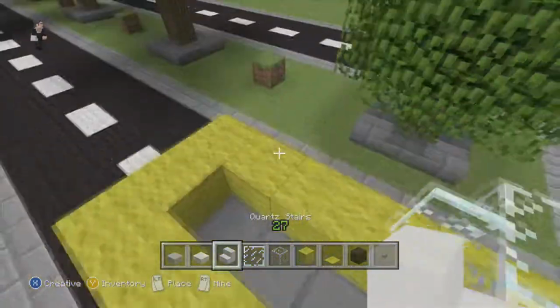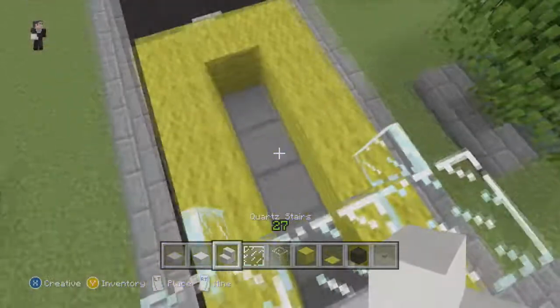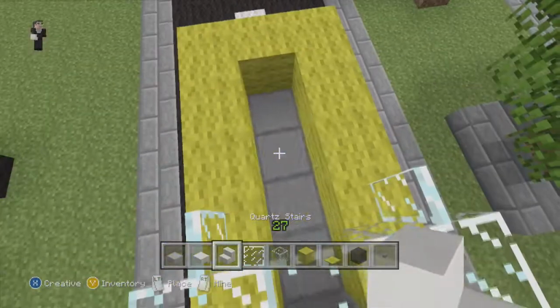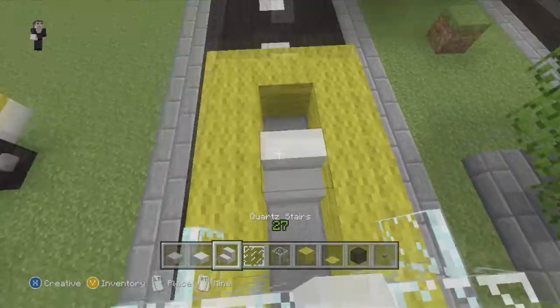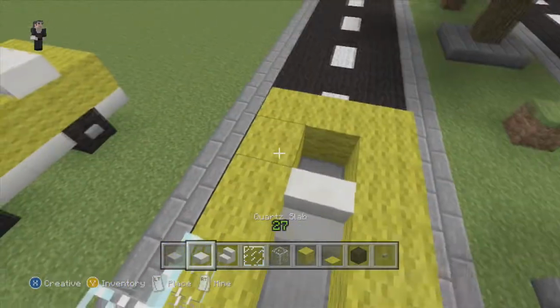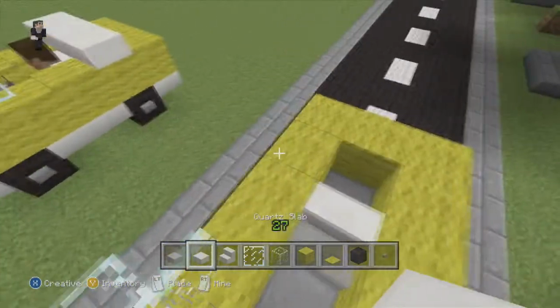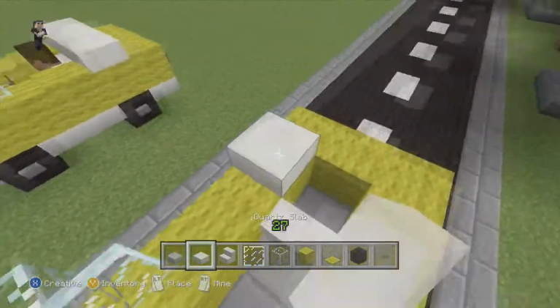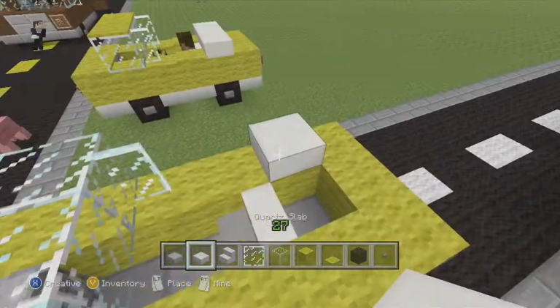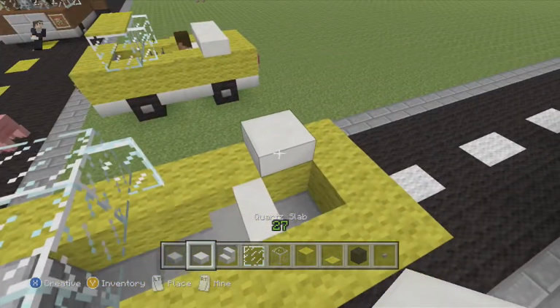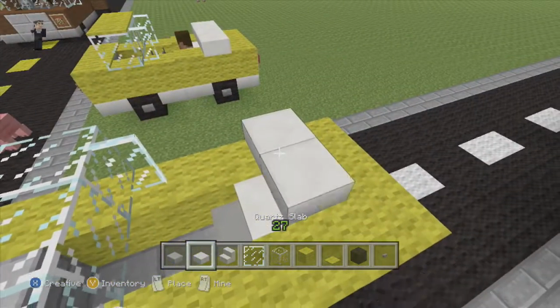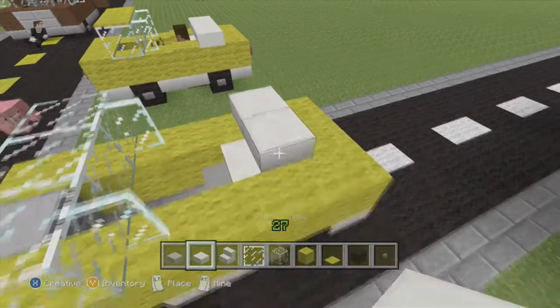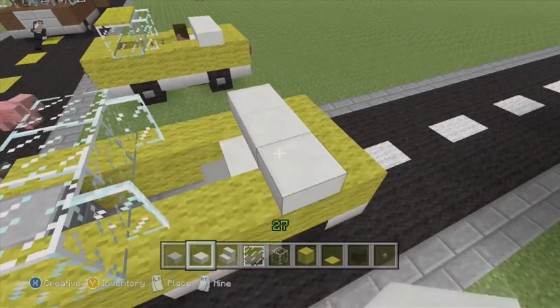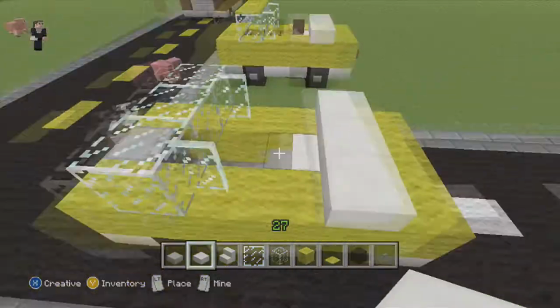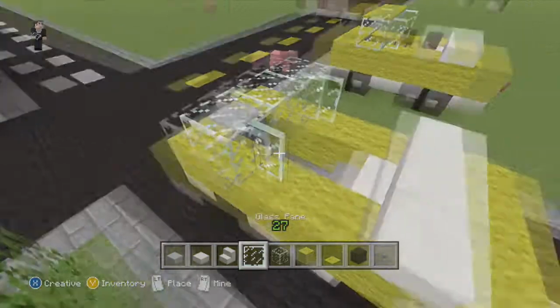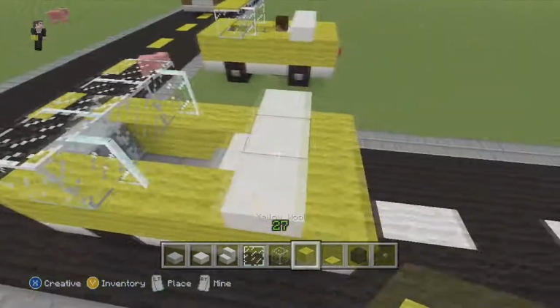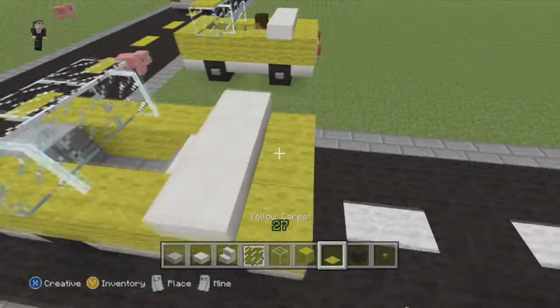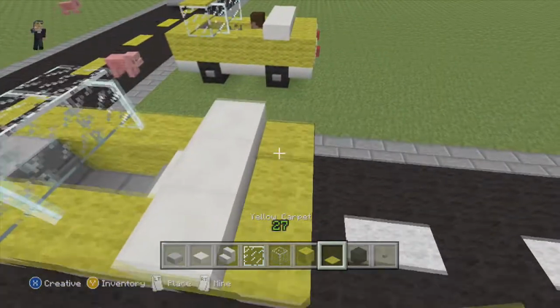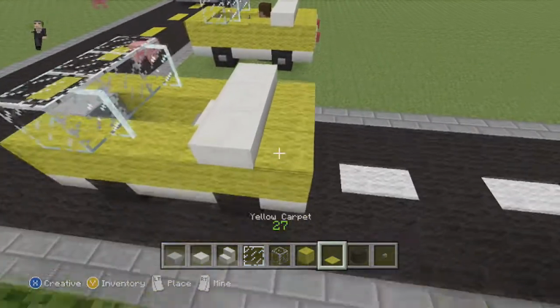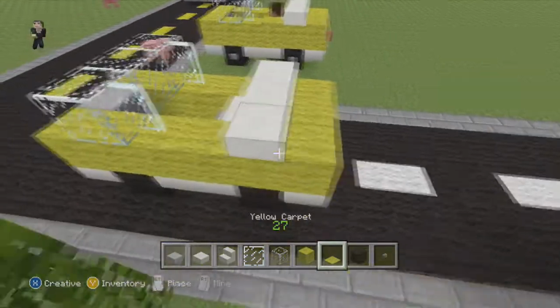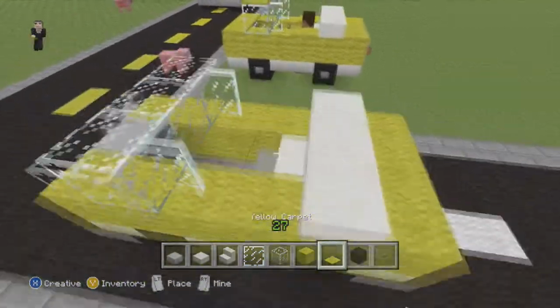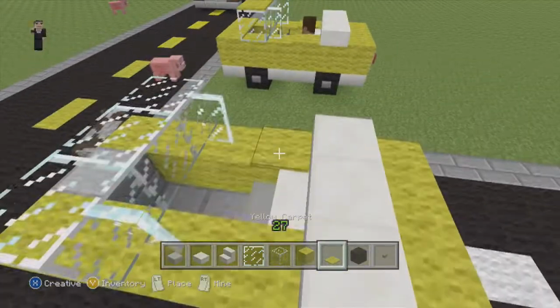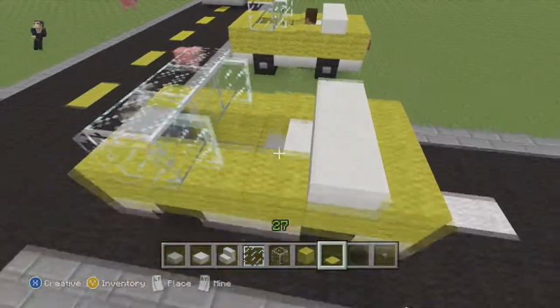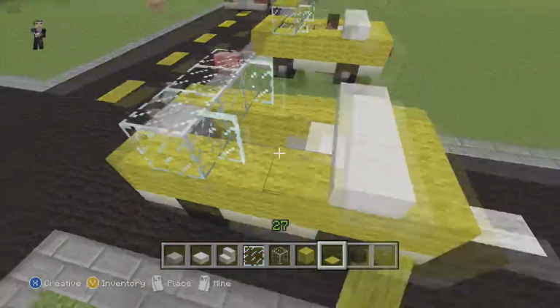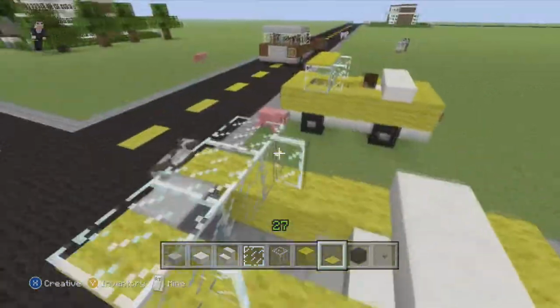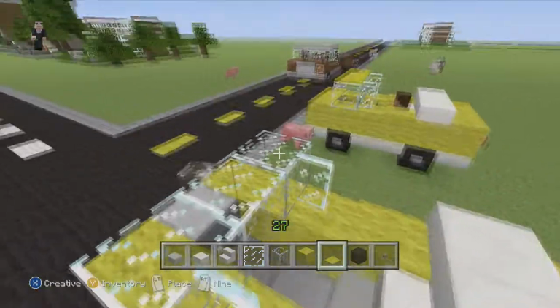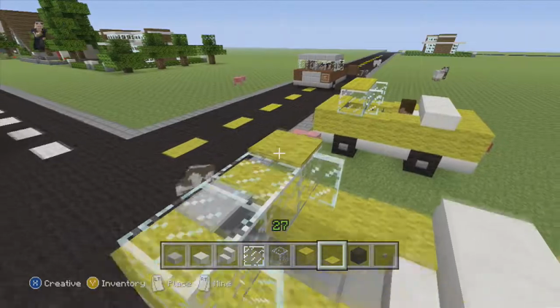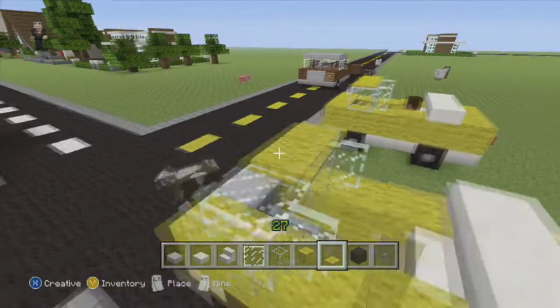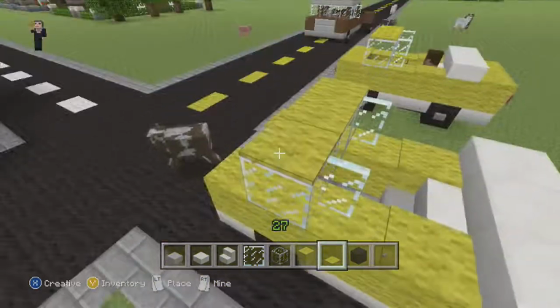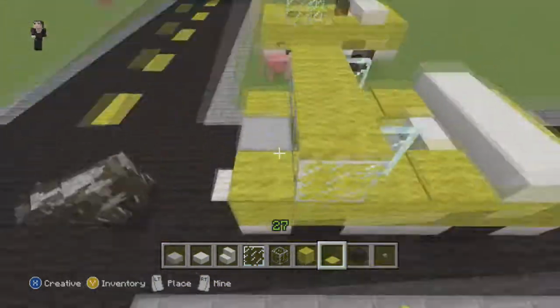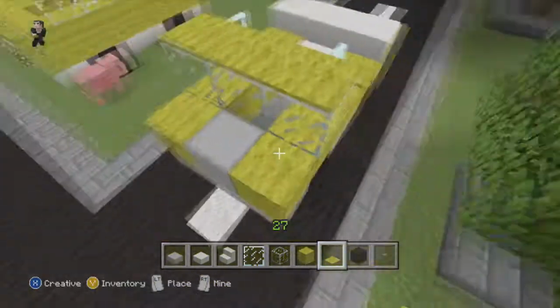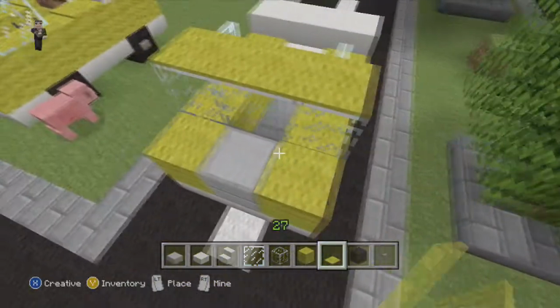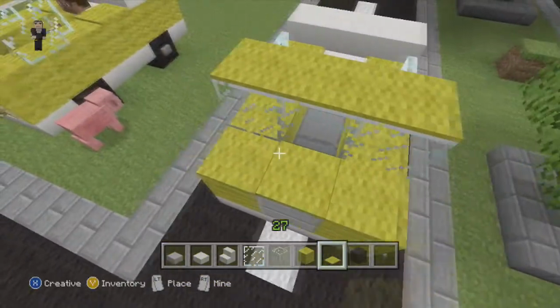Now for the seat, we're going to use quartz stairs, and for a convertible top we're going to use our quartz slab. Now we're going to grab our yellow carpet and put it here and here to add some depth, and to pretty up the windshield and to cover up the engine.